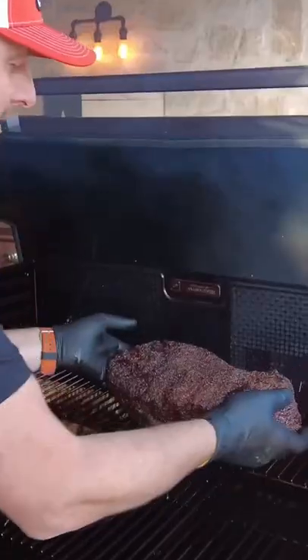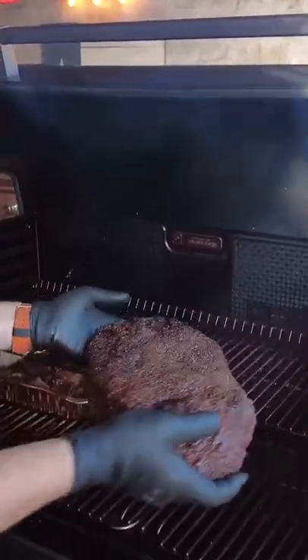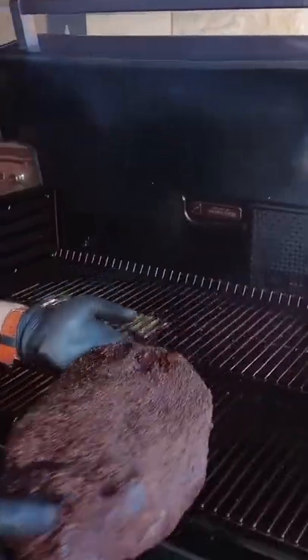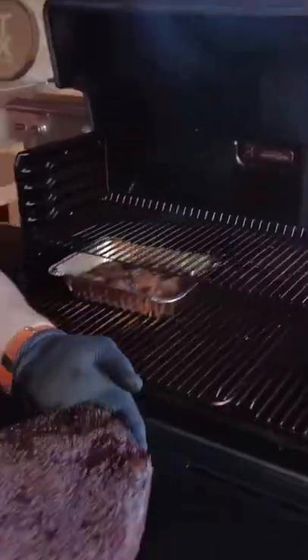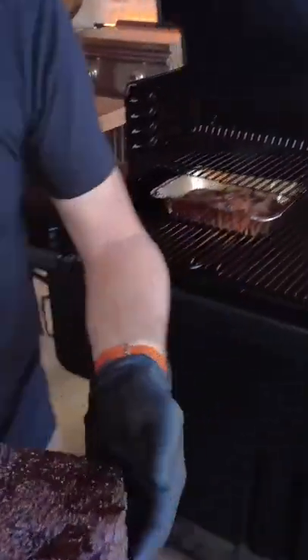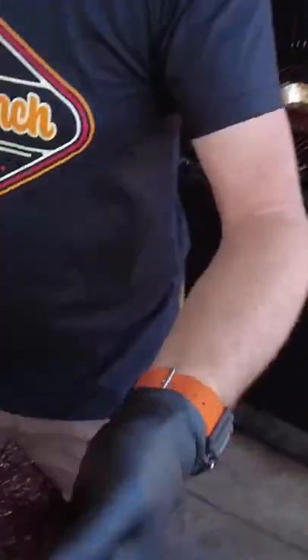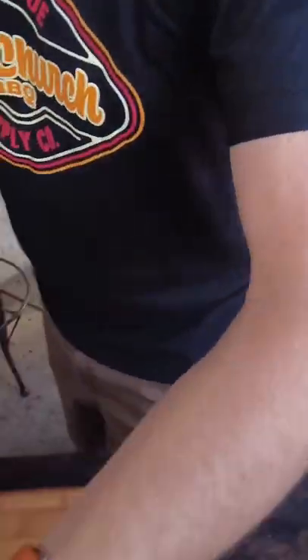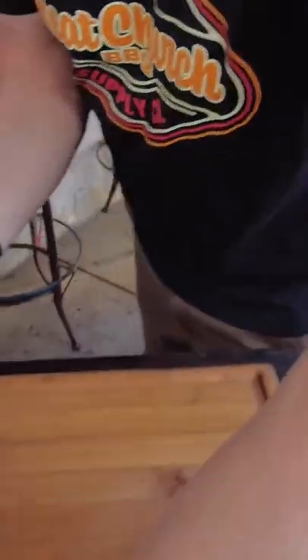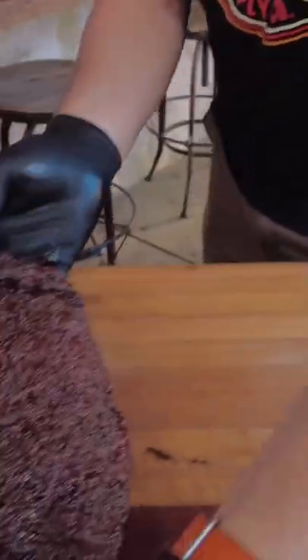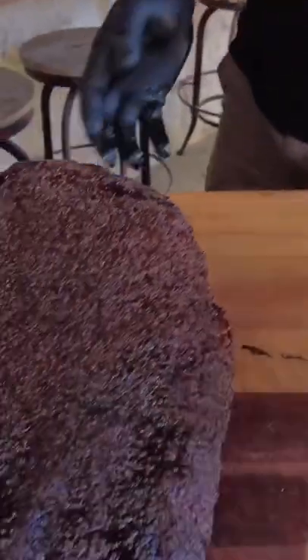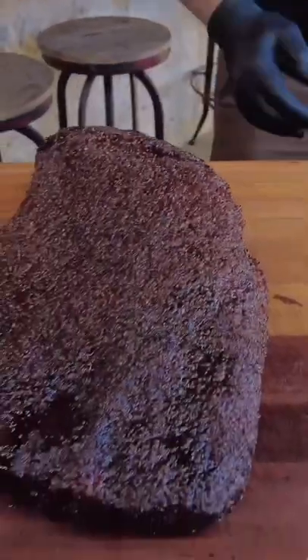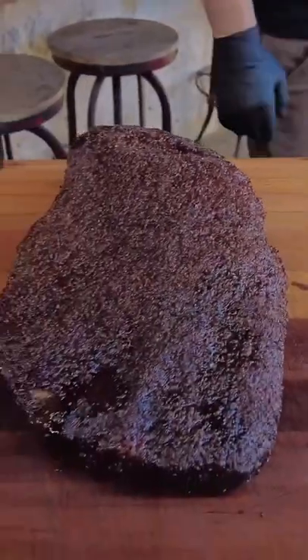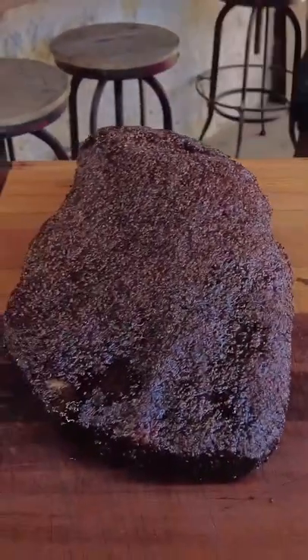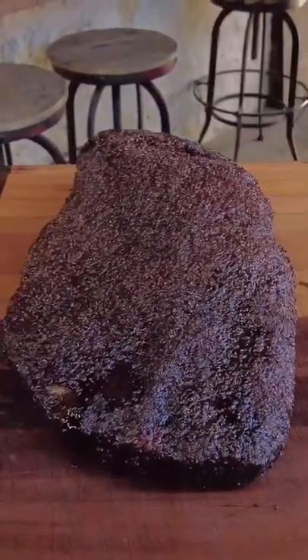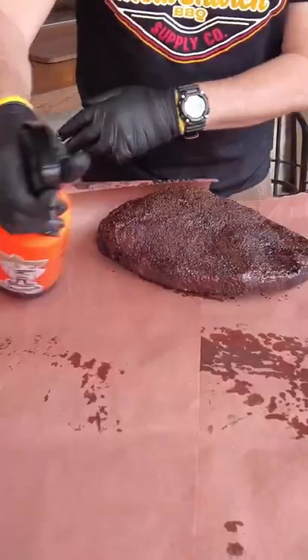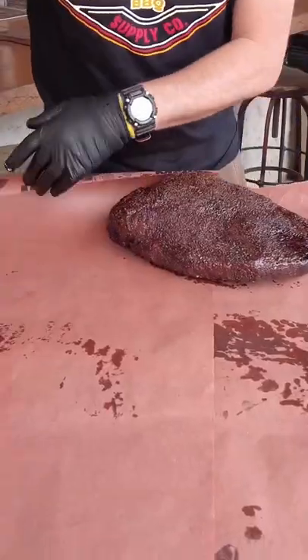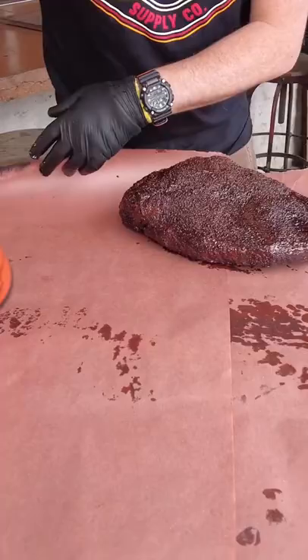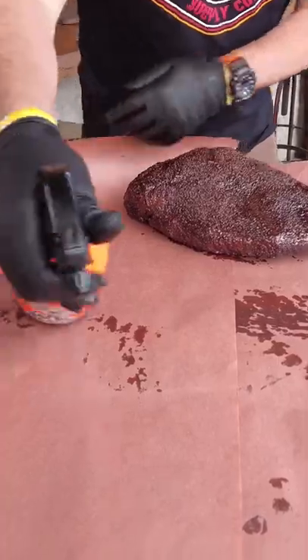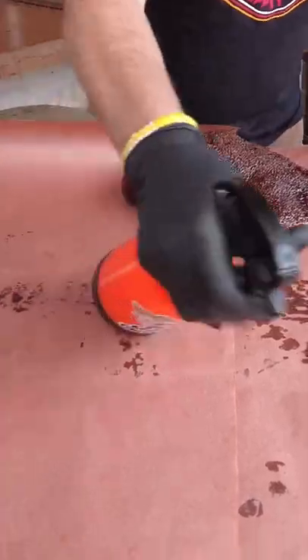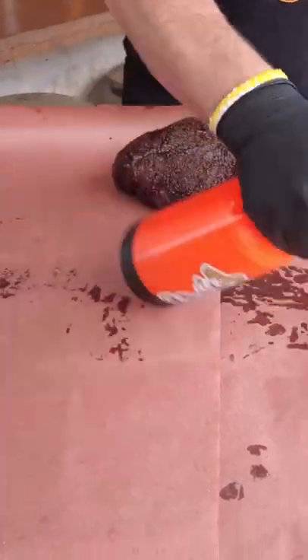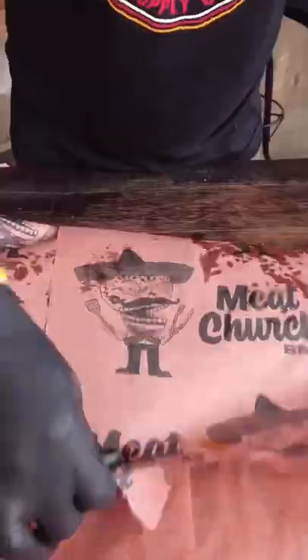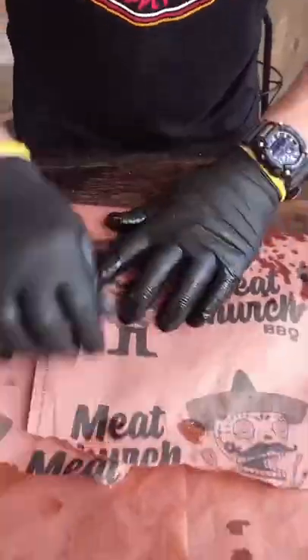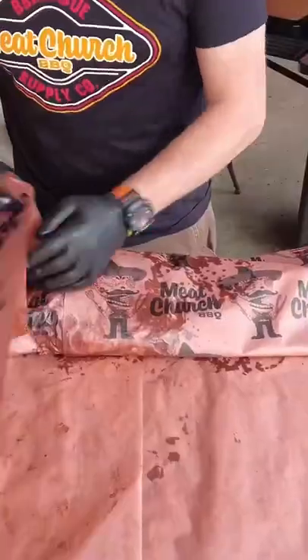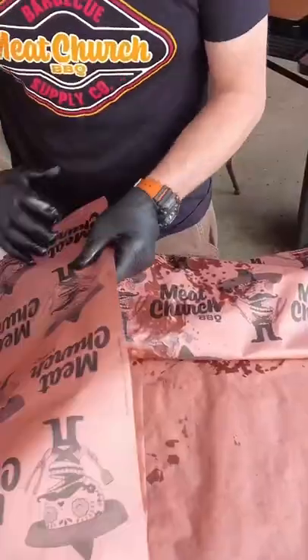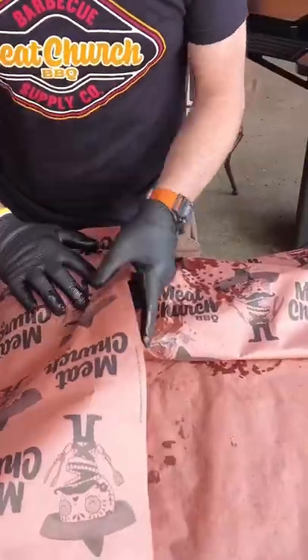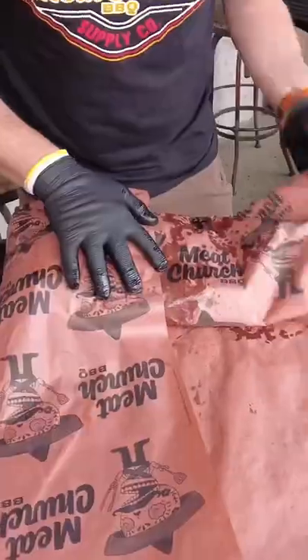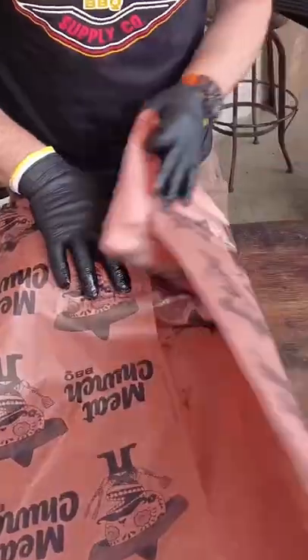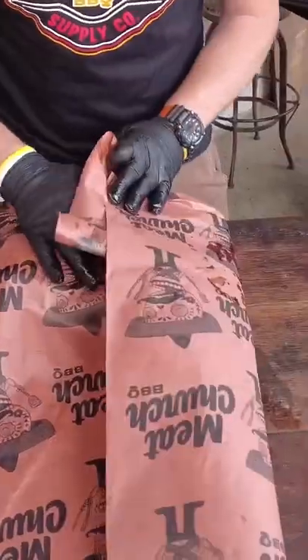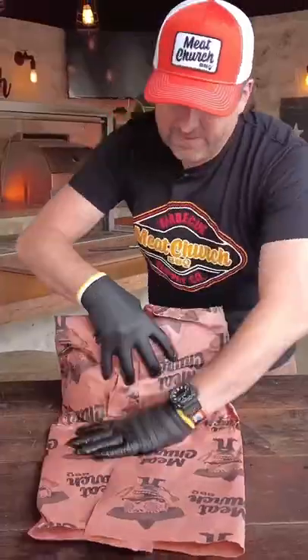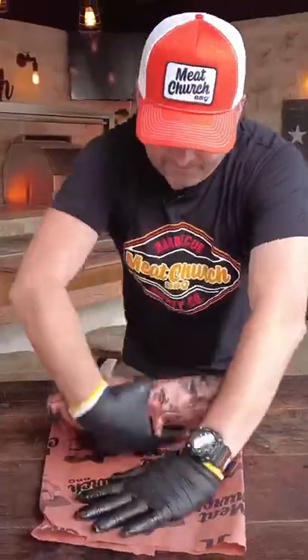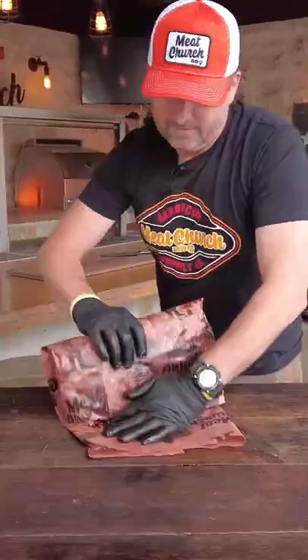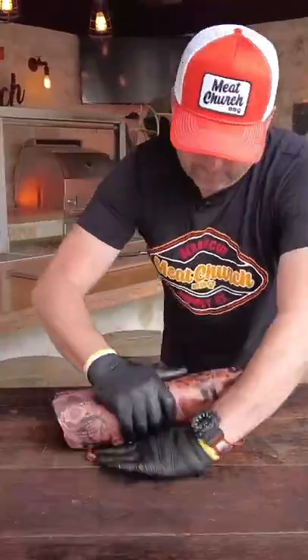We've been smoking this brisket for 12 hours and 5 minutes. When this brisket's at about 175, we're going to wrap it, and then we're going to increase to 250 and keep cooking.